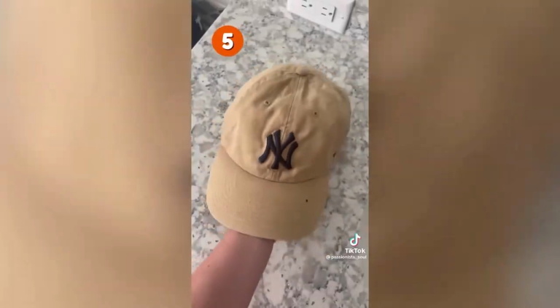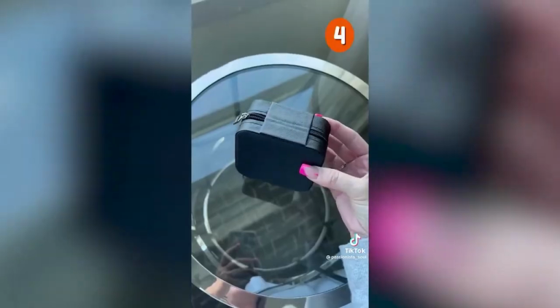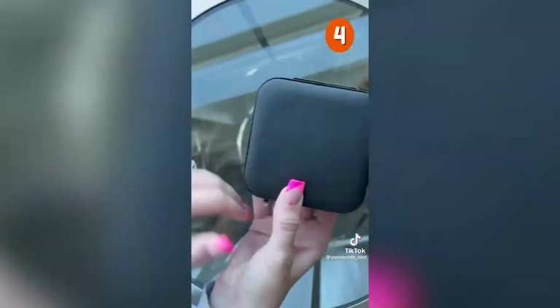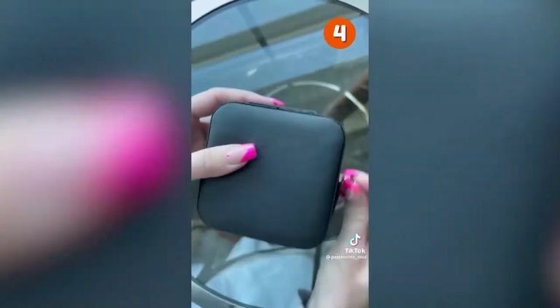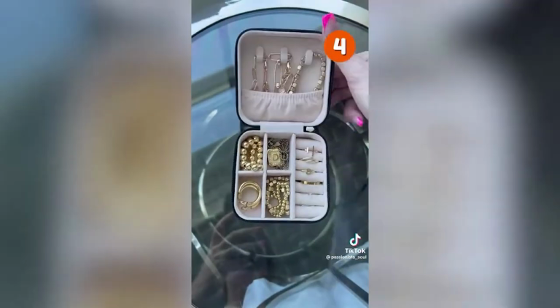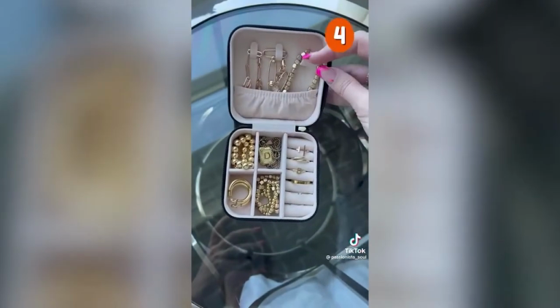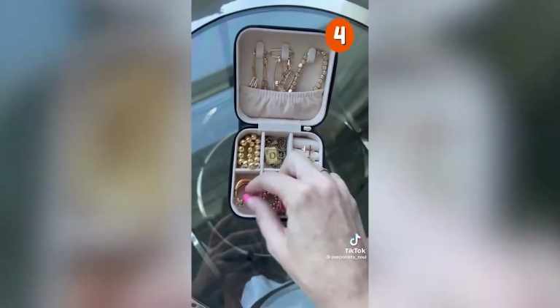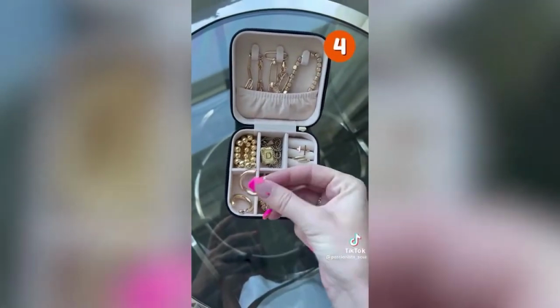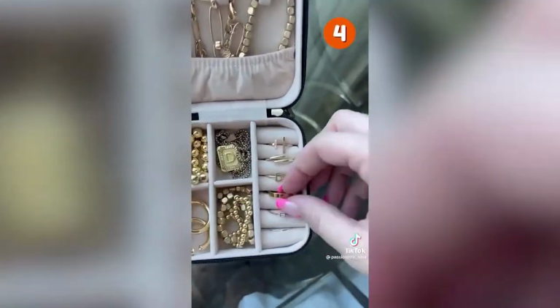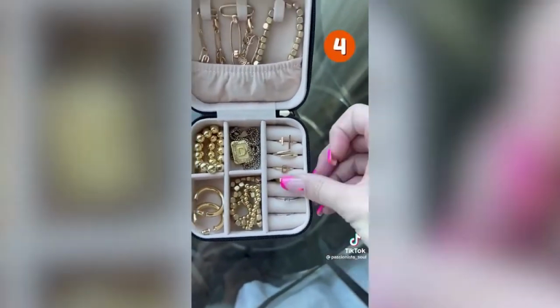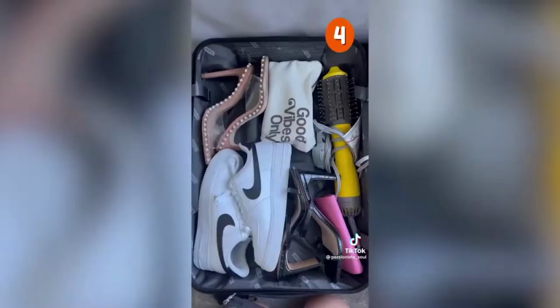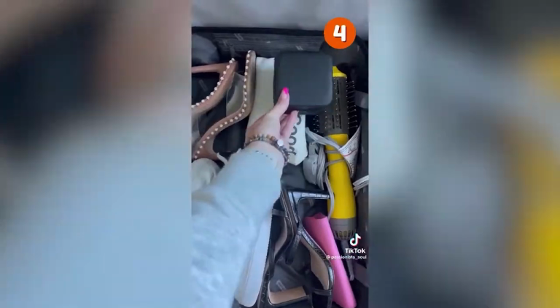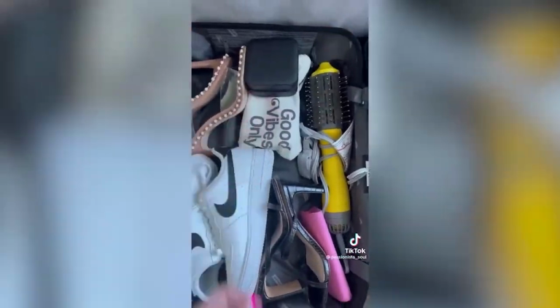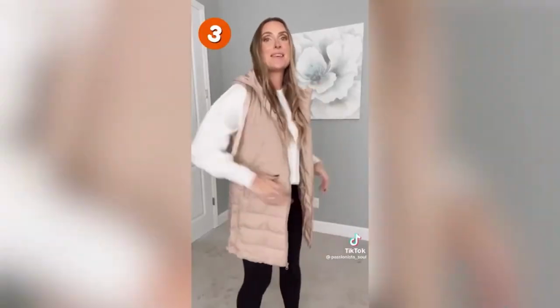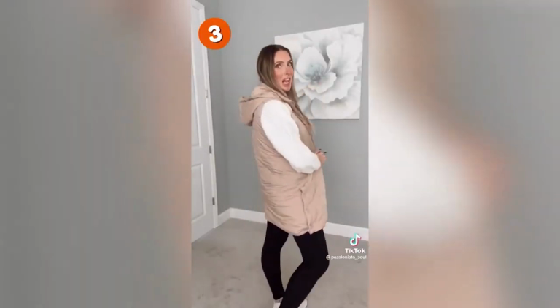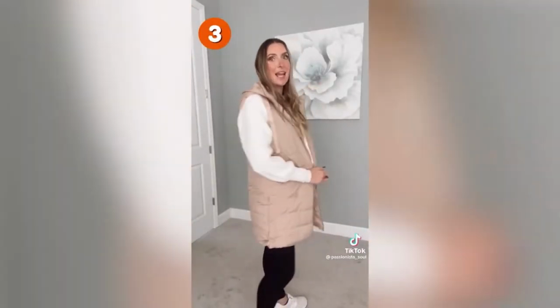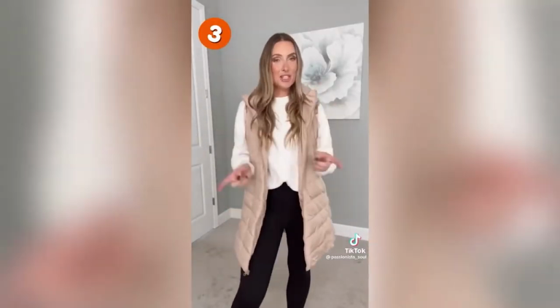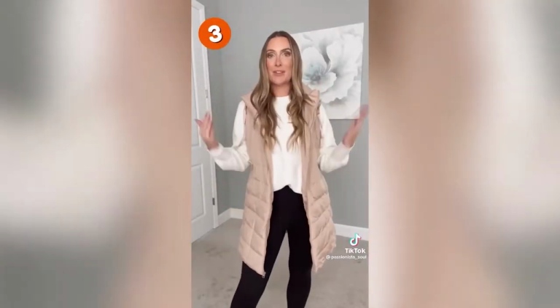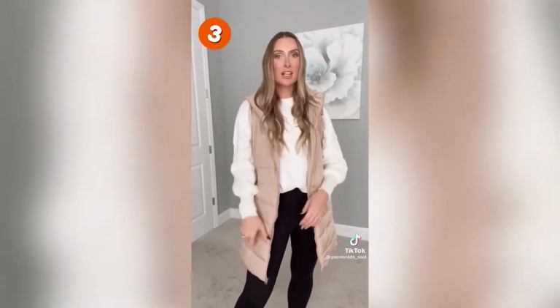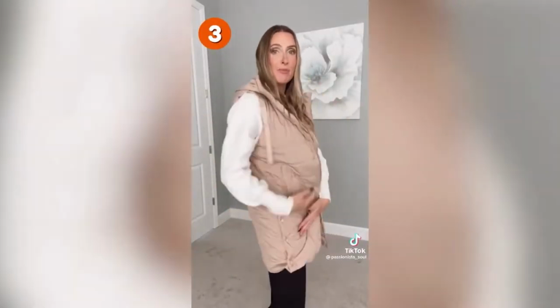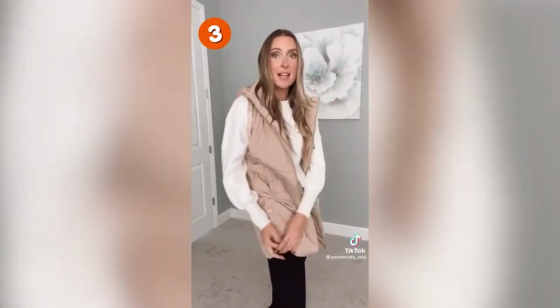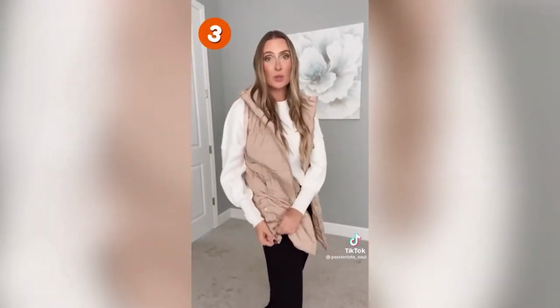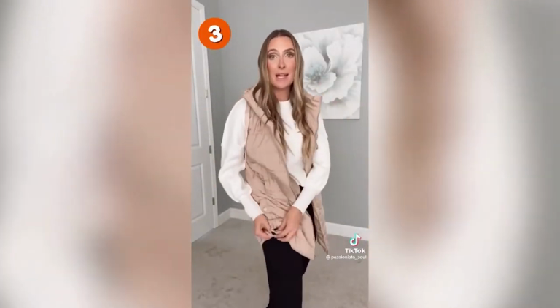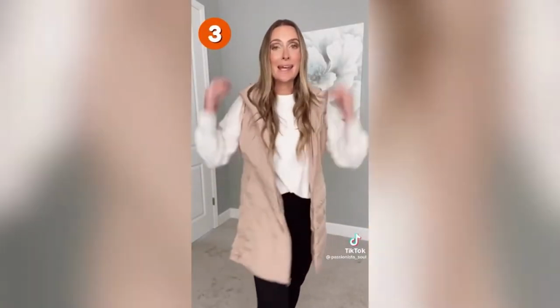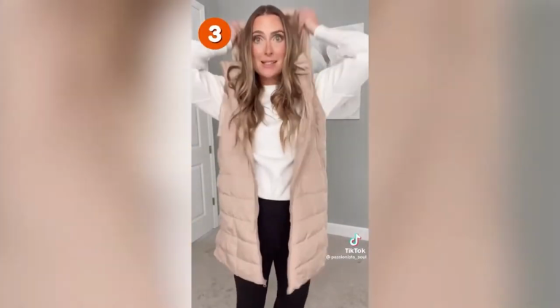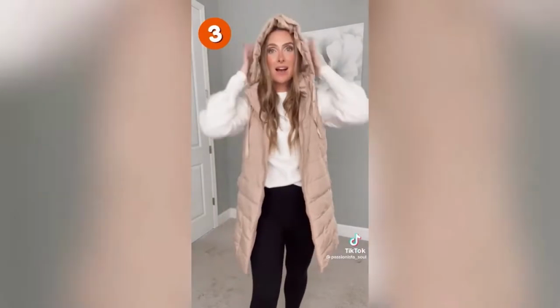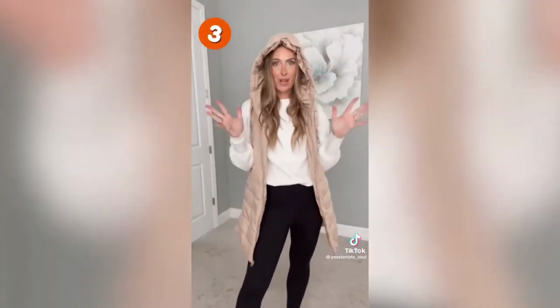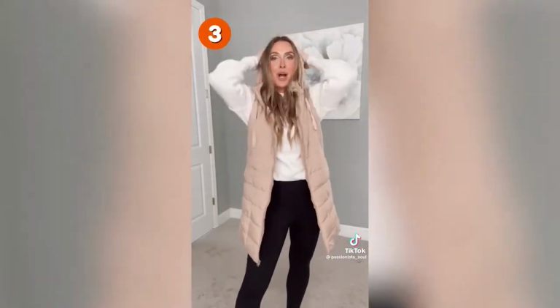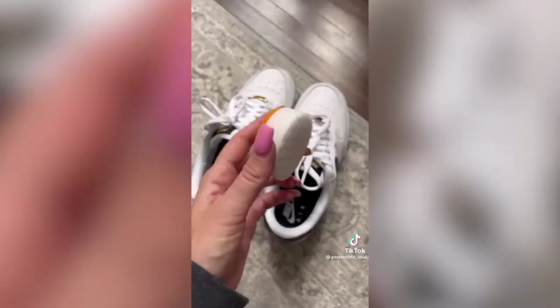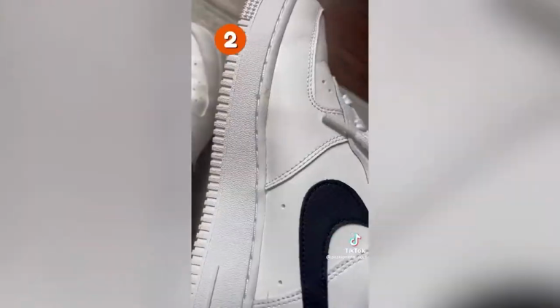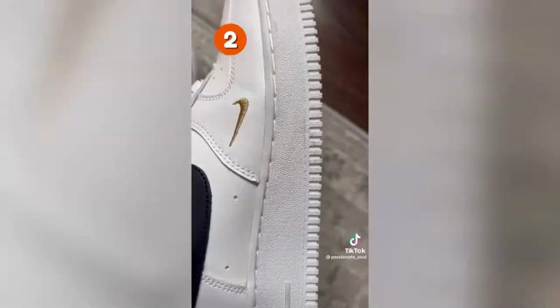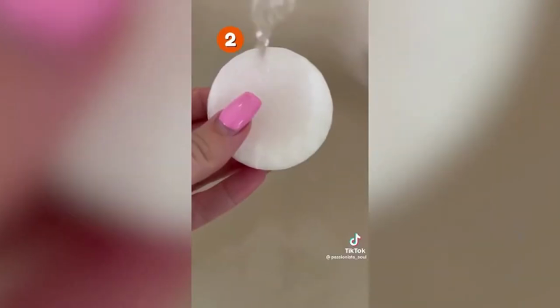This is my favorite travel jewelry case — it's small and compact, holds everything I need, and it's easy to pack. Coming in at number three is this mid-length puffer vest: it comes in a bunch of colors, has pockets, buttons down the side, and a hood — perfect for the winter months.